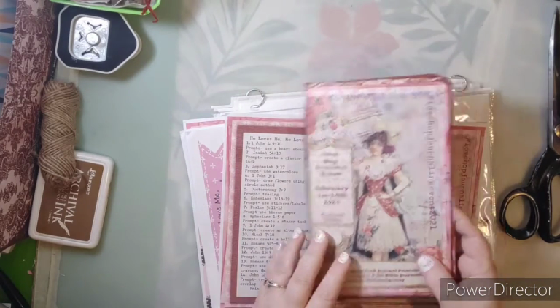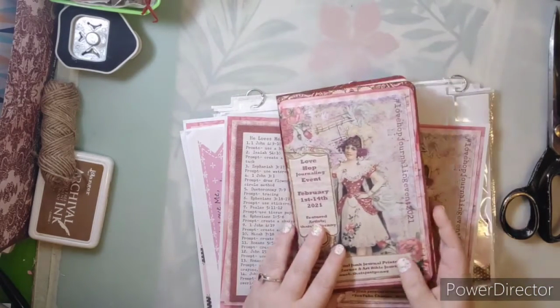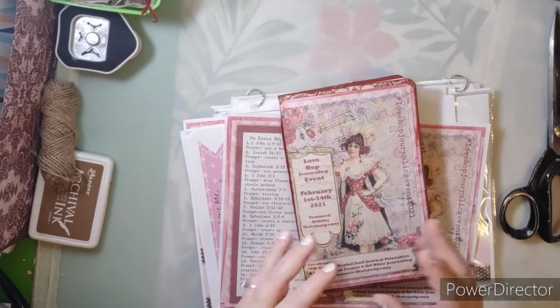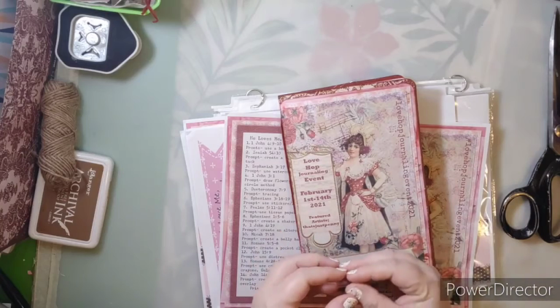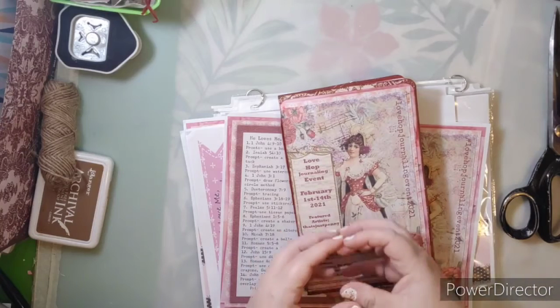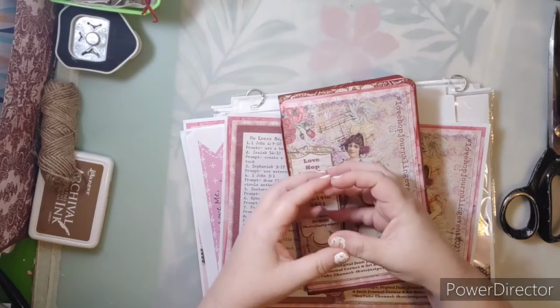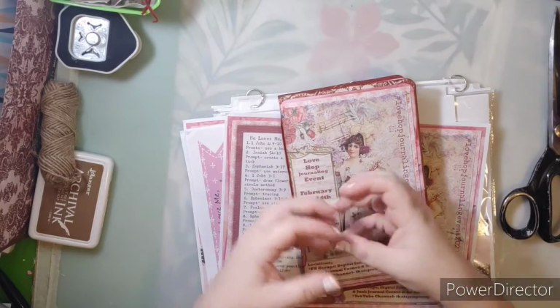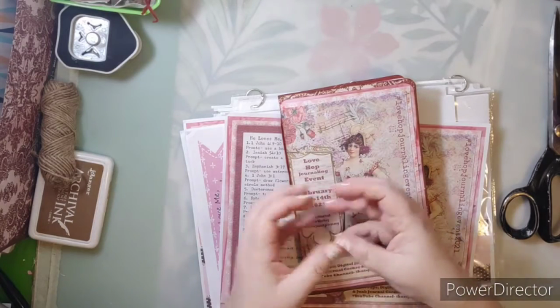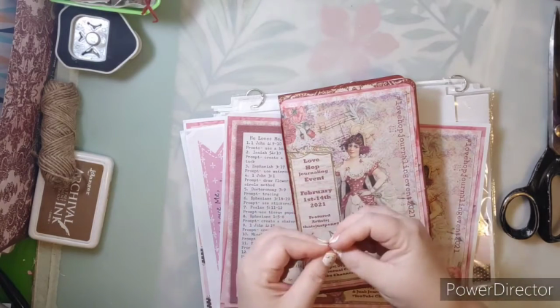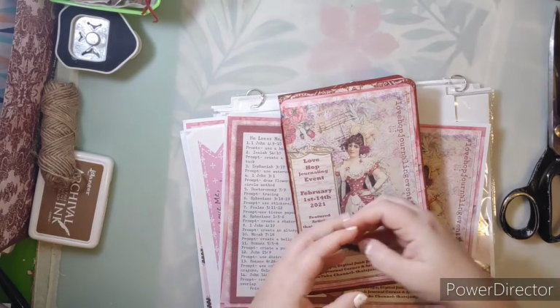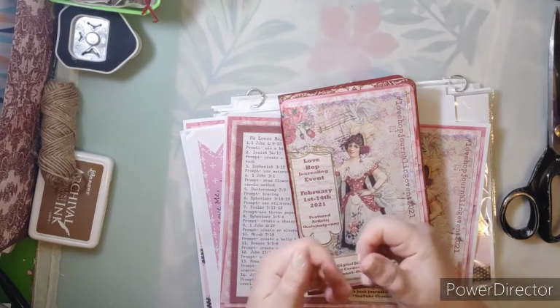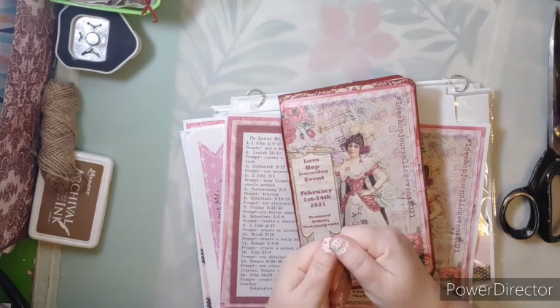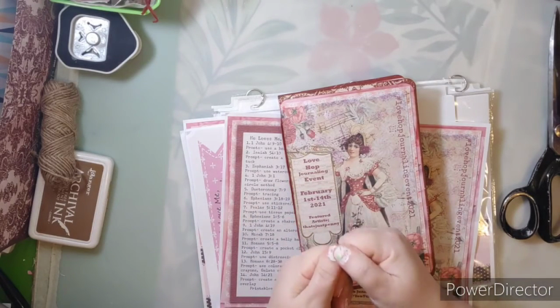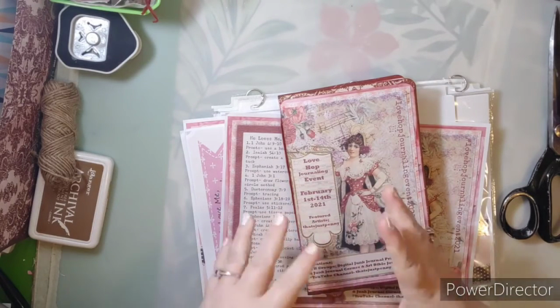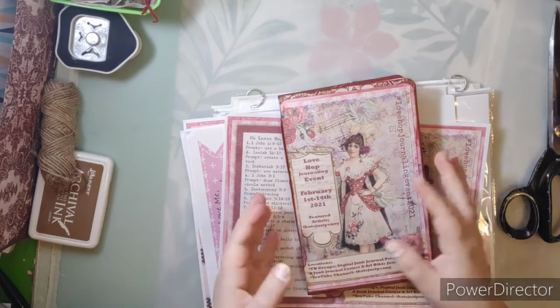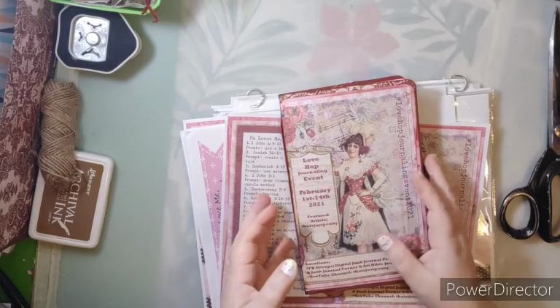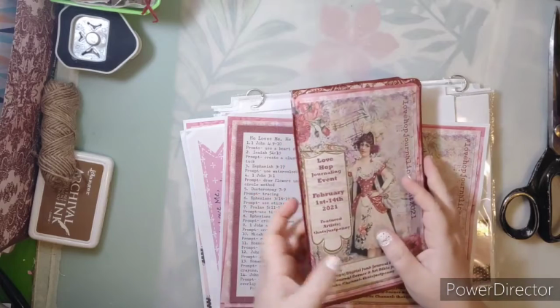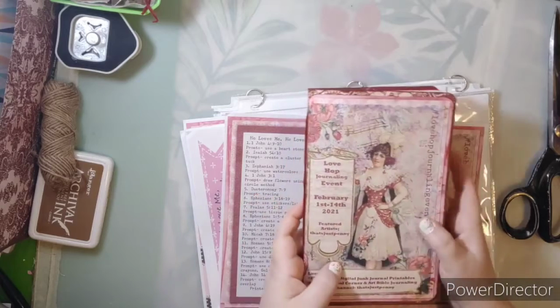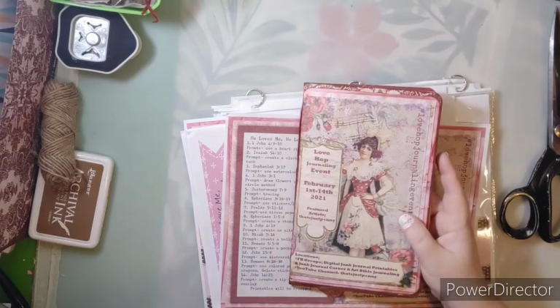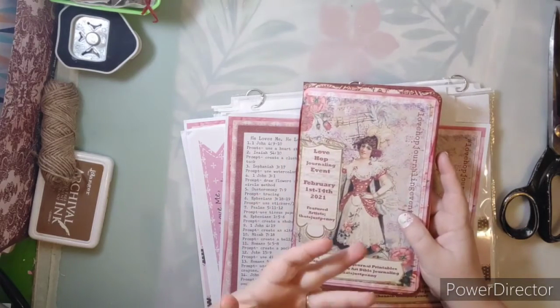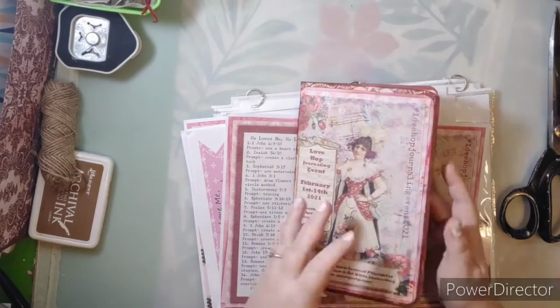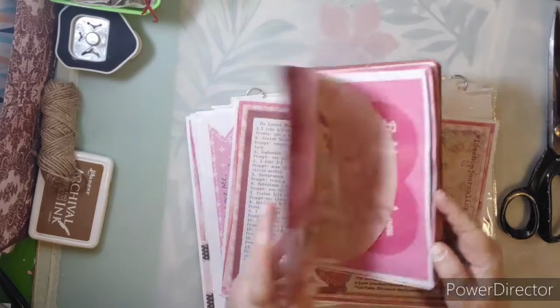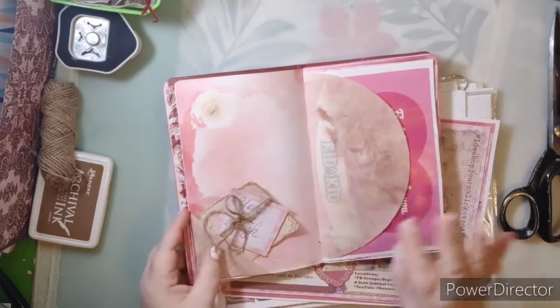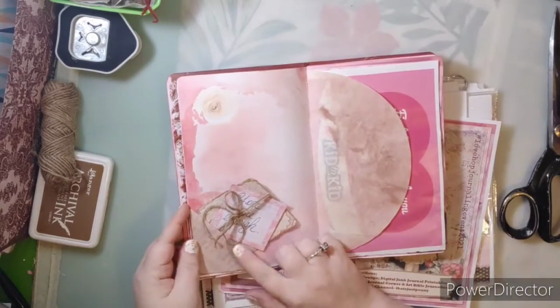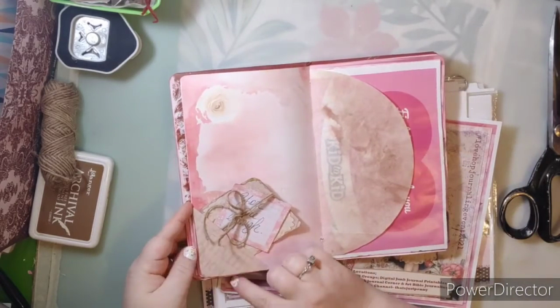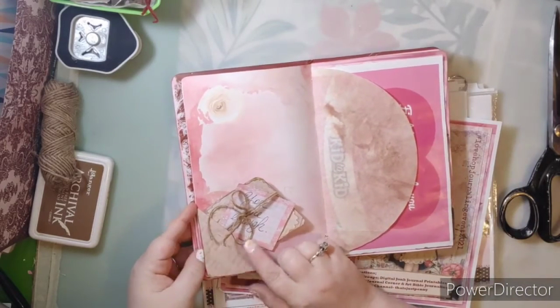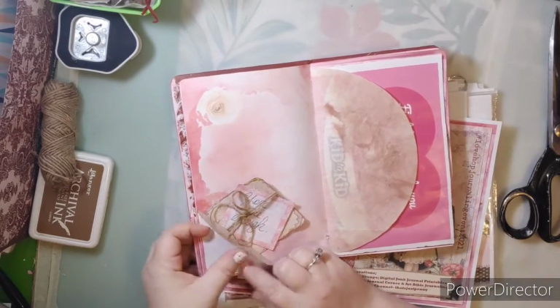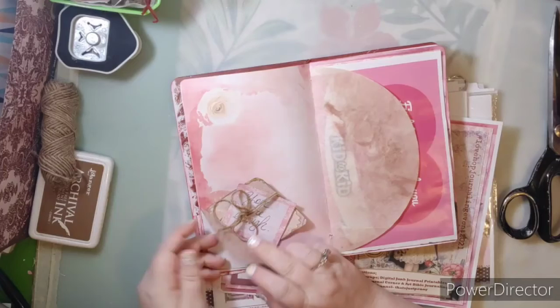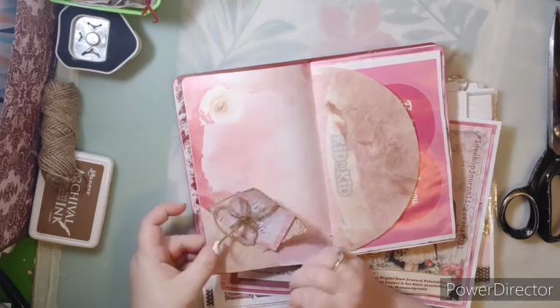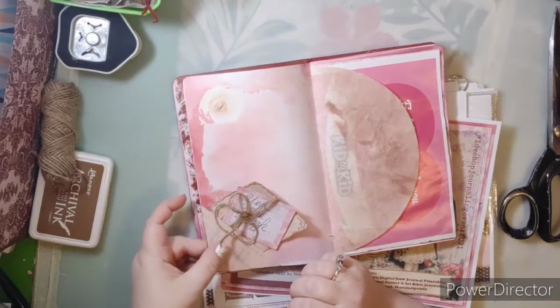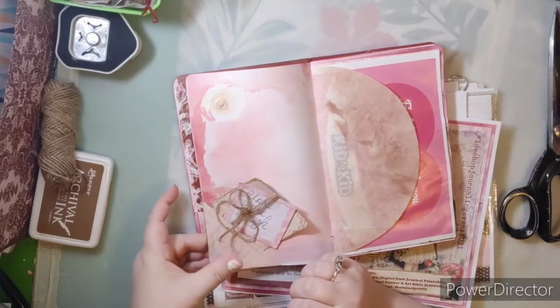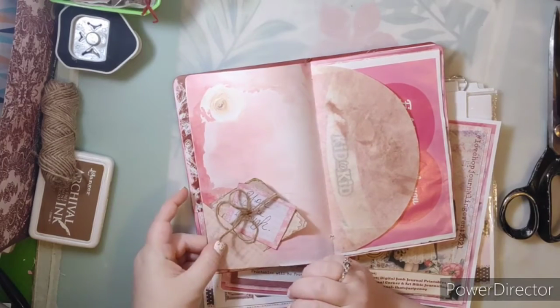A cluster is something where you take pieces and cluster them together. I usually staple mine together, and then it becomes a sort of embellishment for this little tuck right here — an embellishment that can go on top of it.